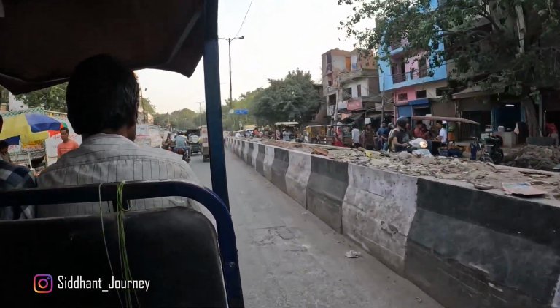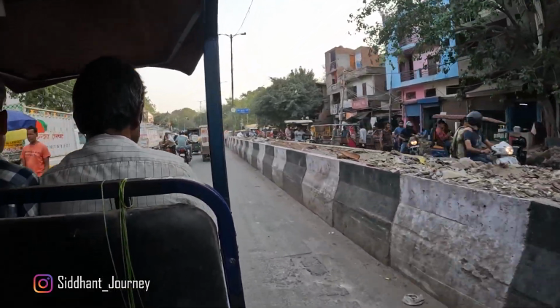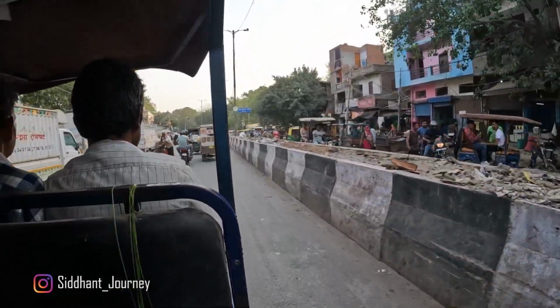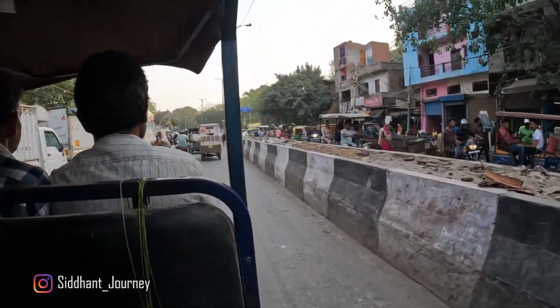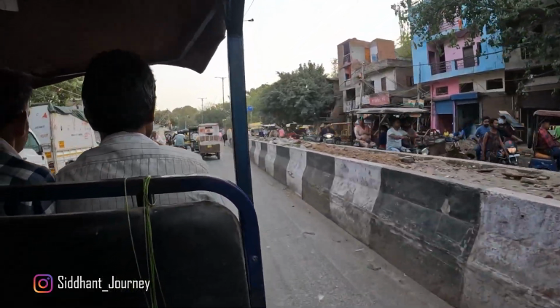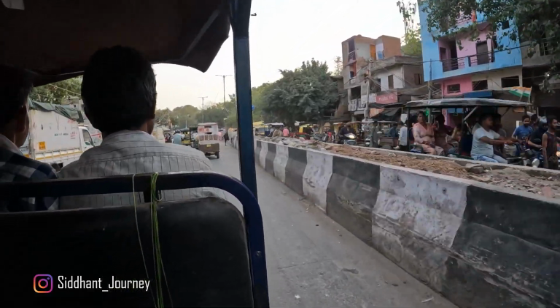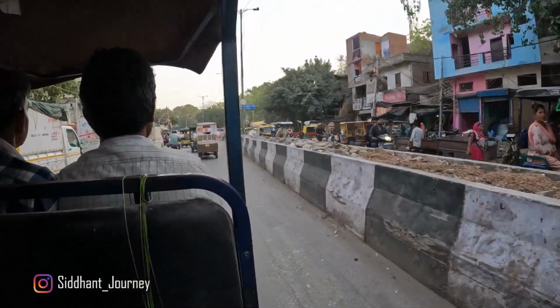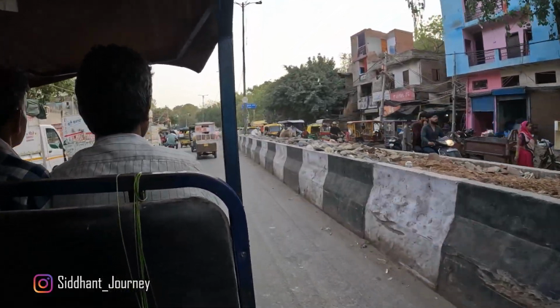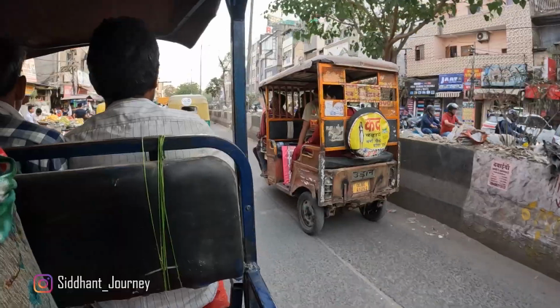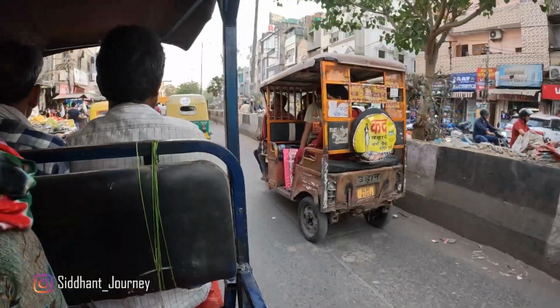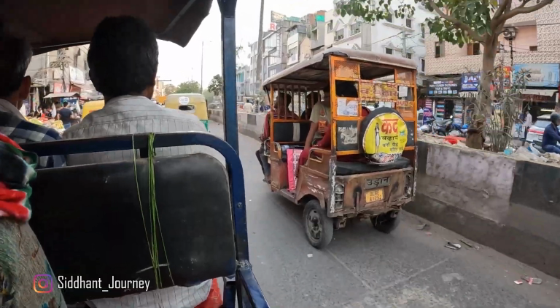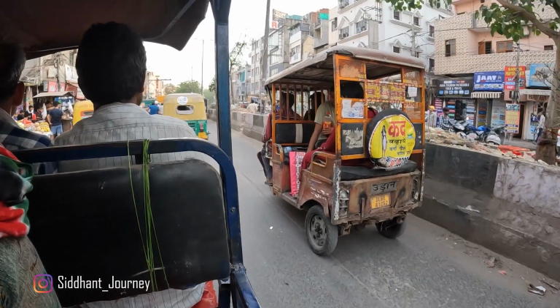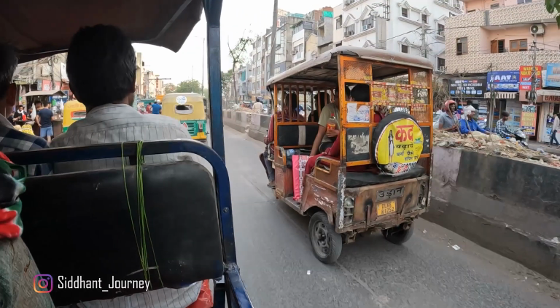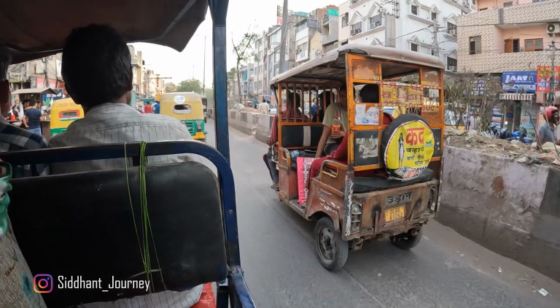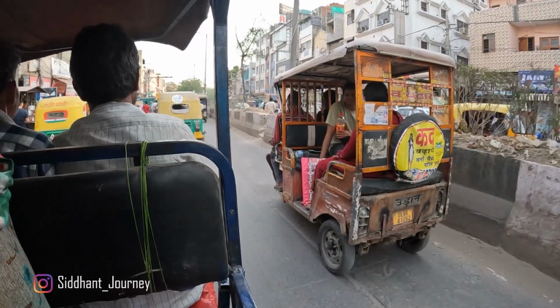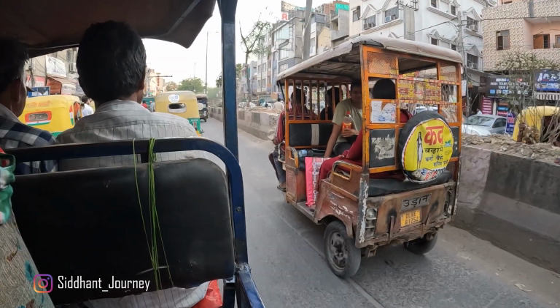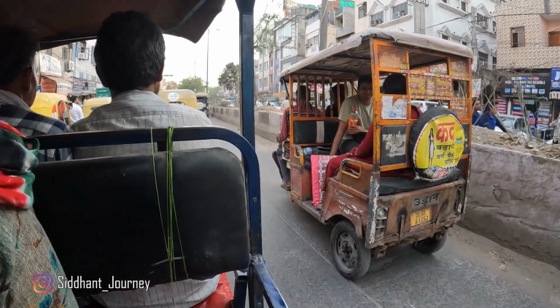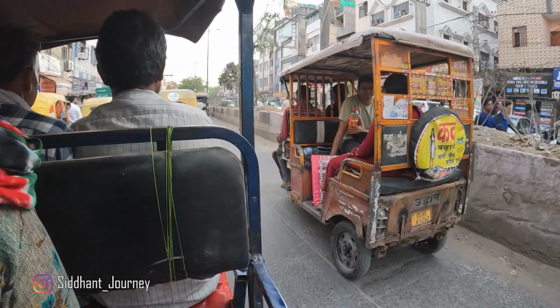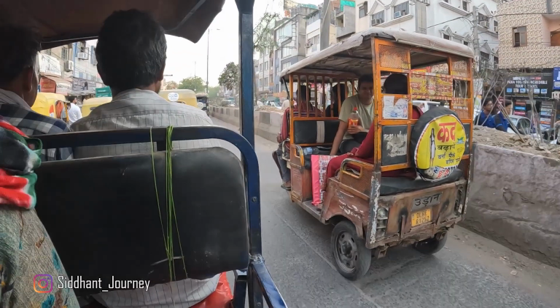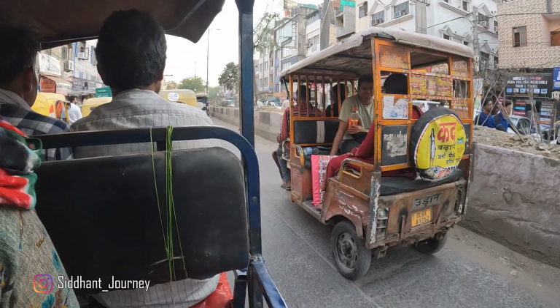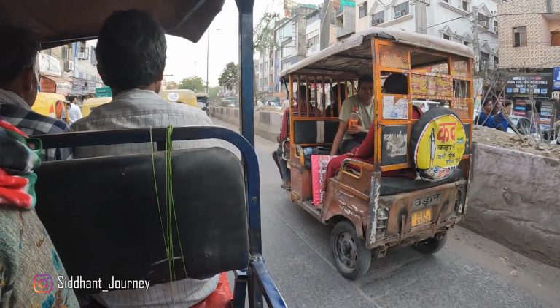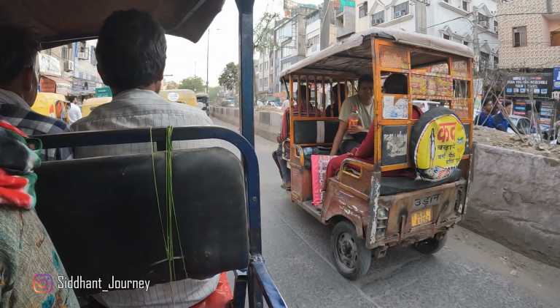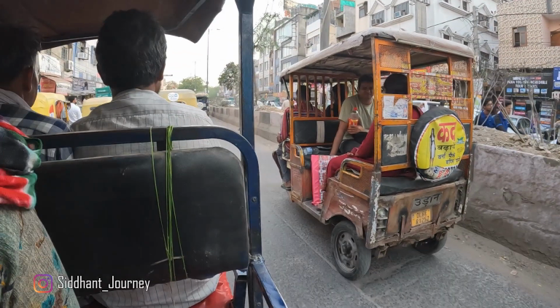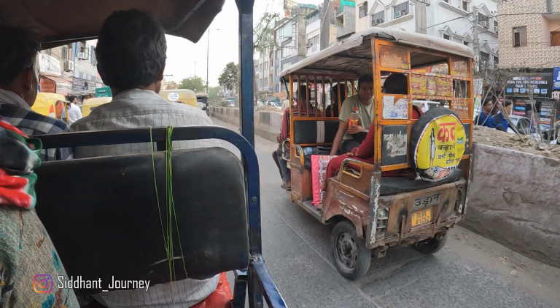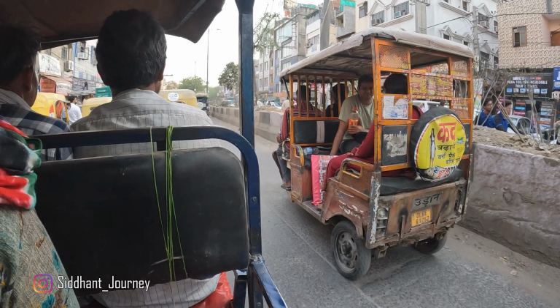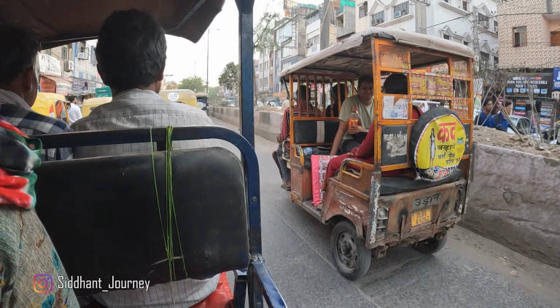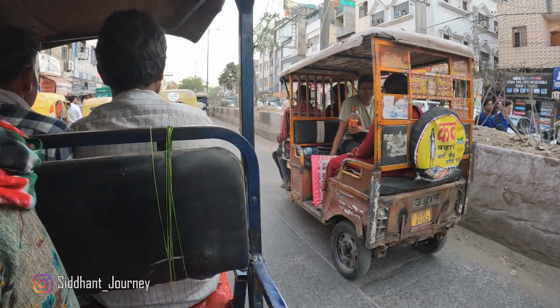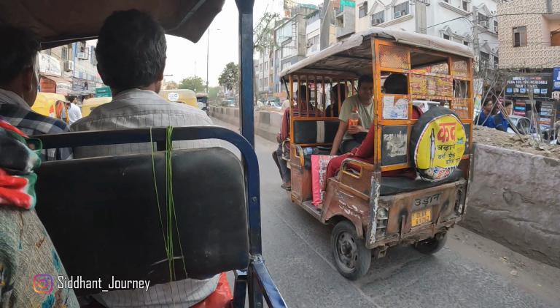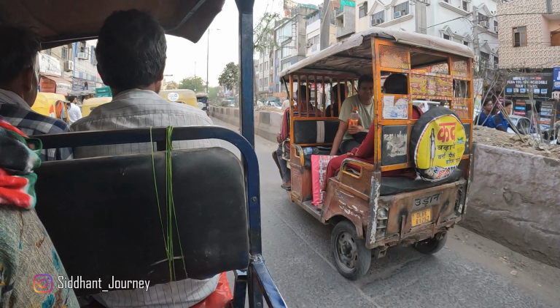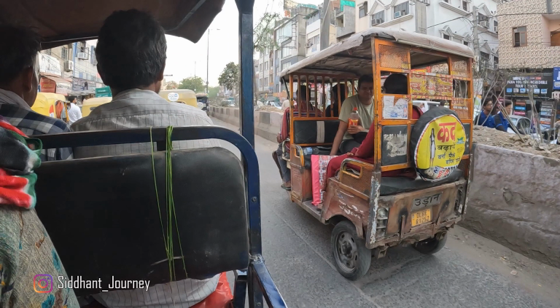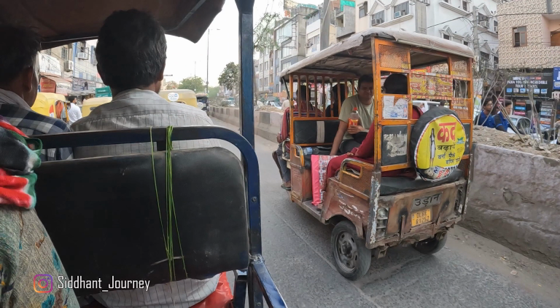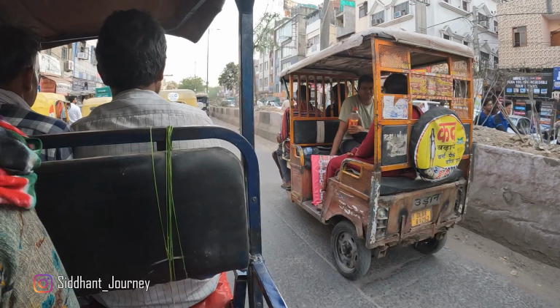So if you are wondering what exactly an e-rickshaw is, I'll just show you — this is an e-rickshaw, and I have mostly seen this in Delhi only.